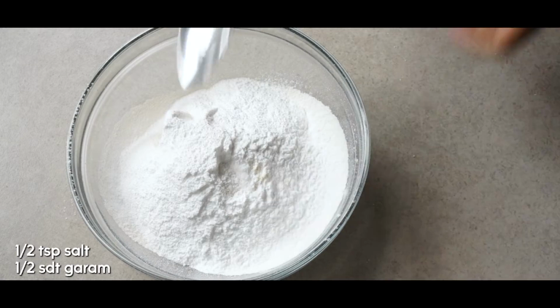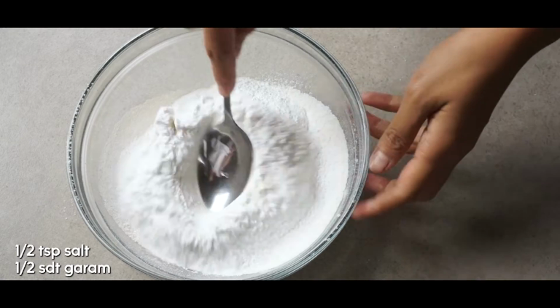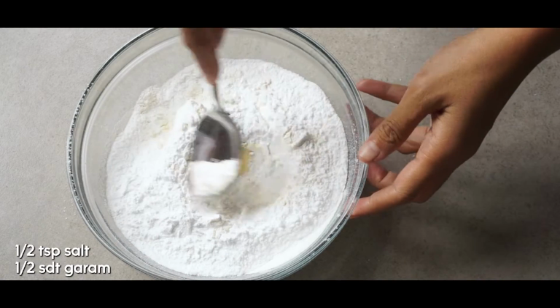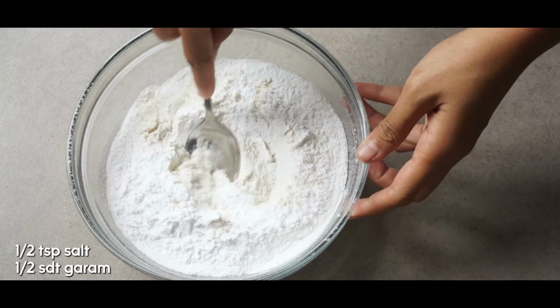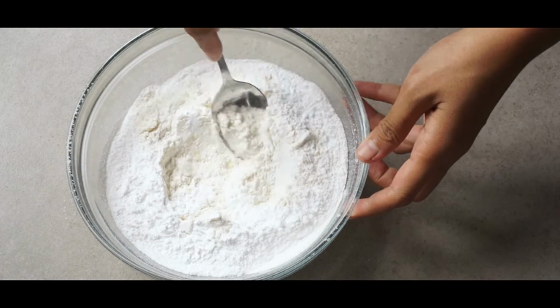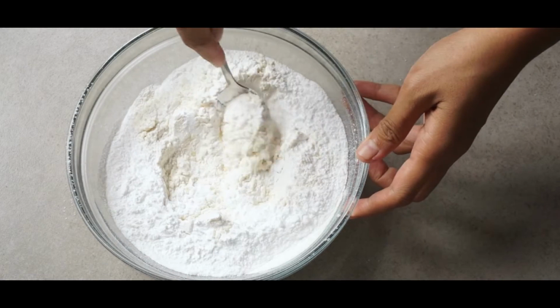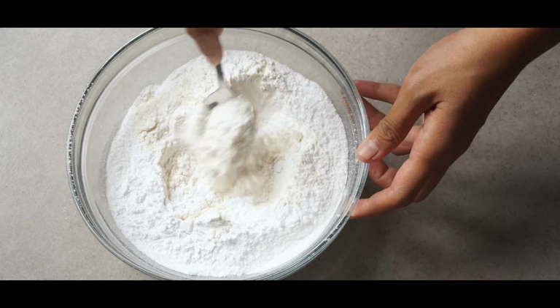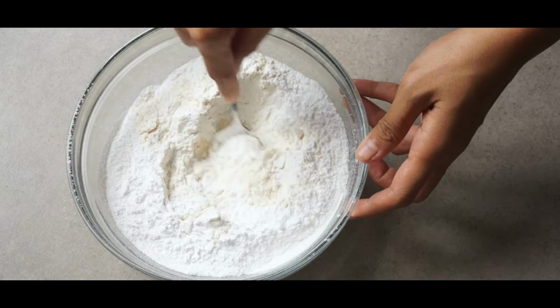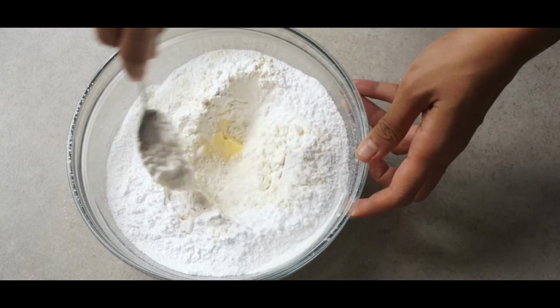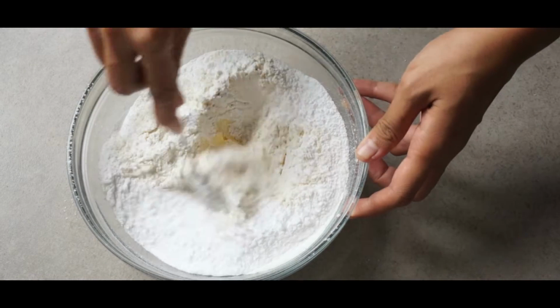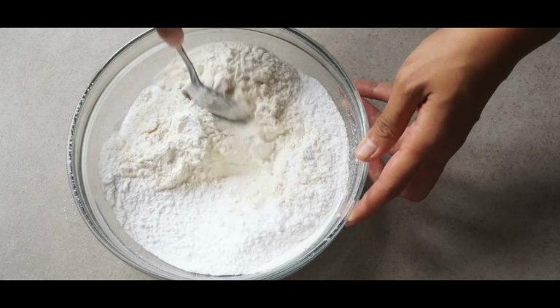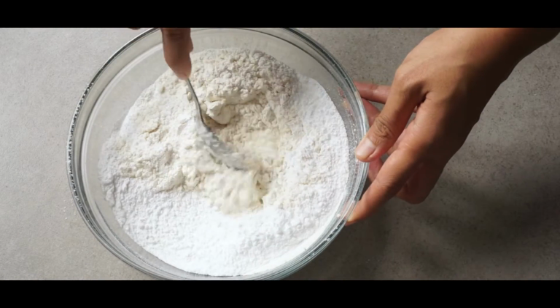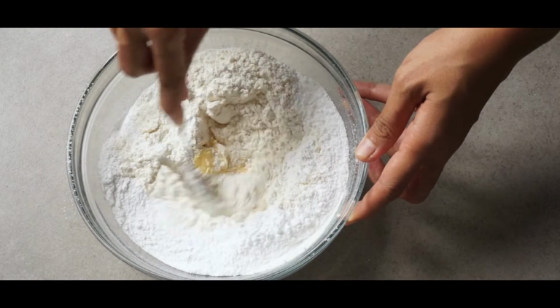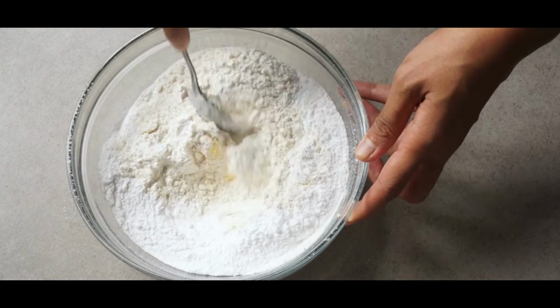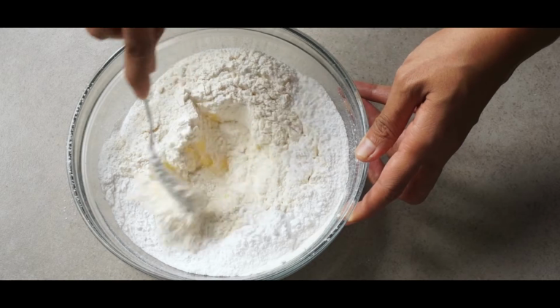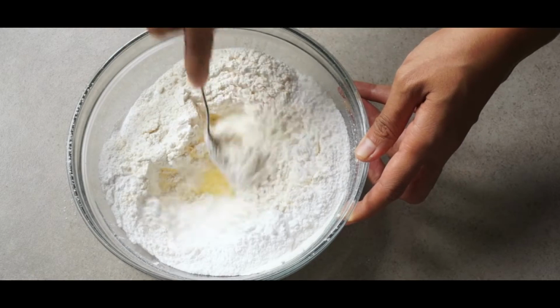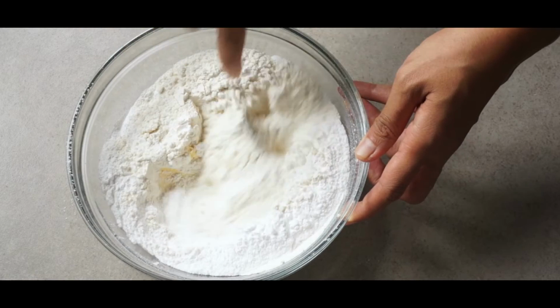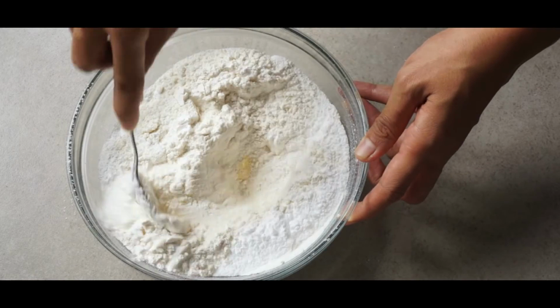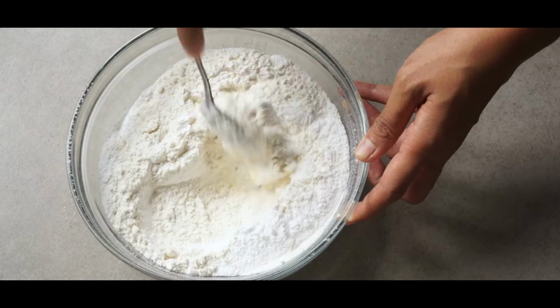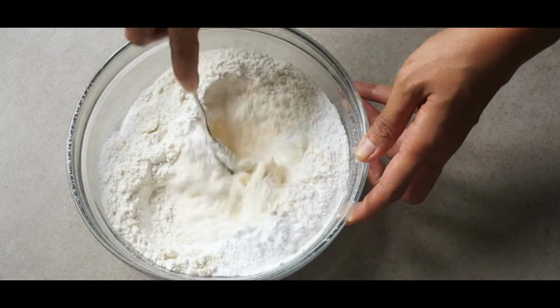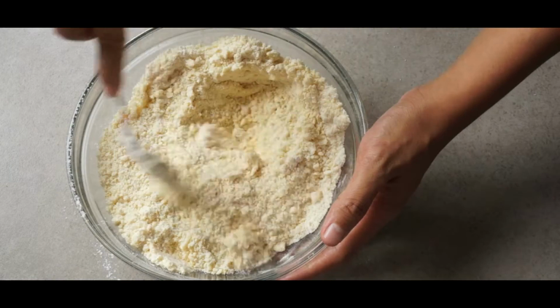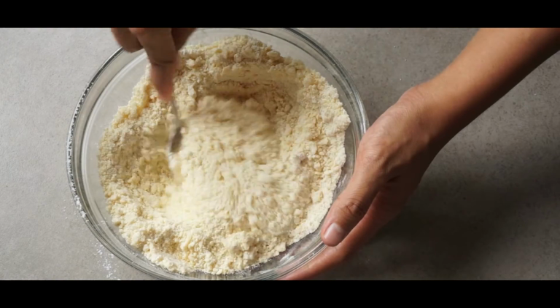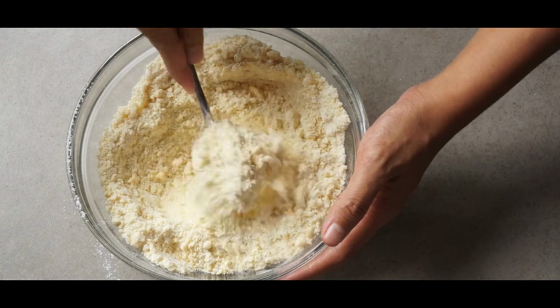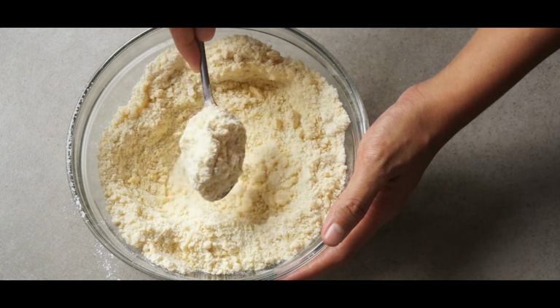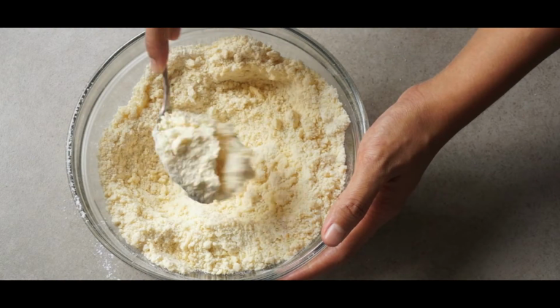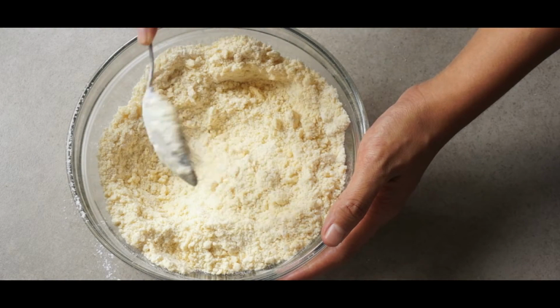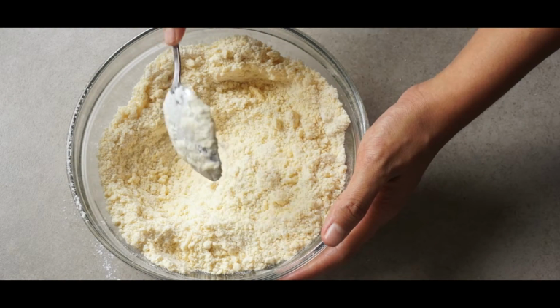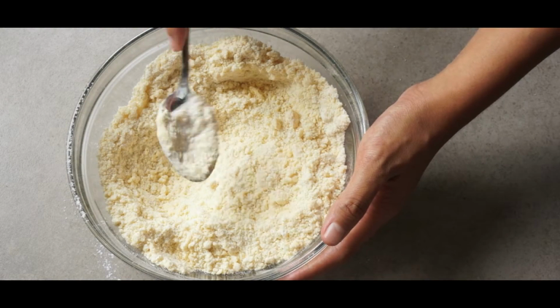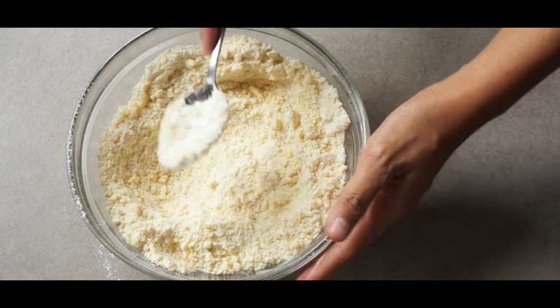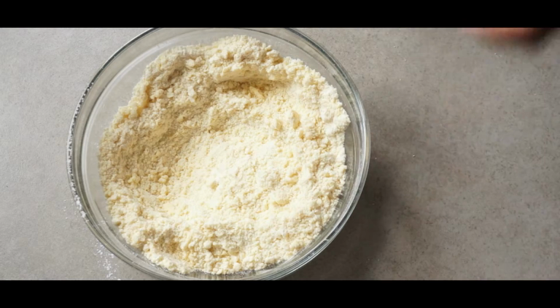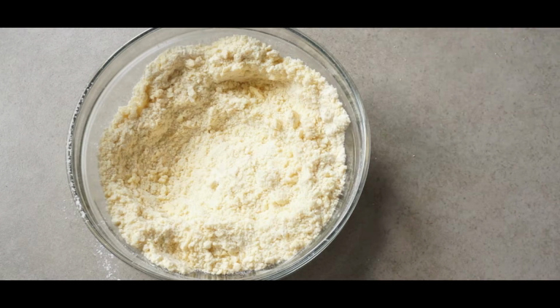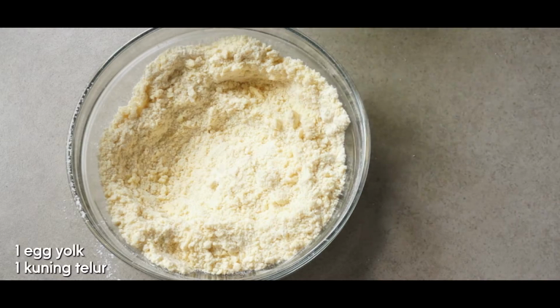I'm sifting it so I don't get big lumps of flour and powdered sugar in my batter. Now I'm going to add a little bit of salt — about half a teaspoon — then mix it using a spoon. But you can go straight to using your hands; it doesn't matter what you use. You want to mix it until it looks like grains of sand.